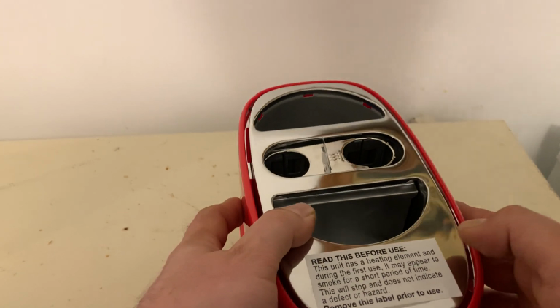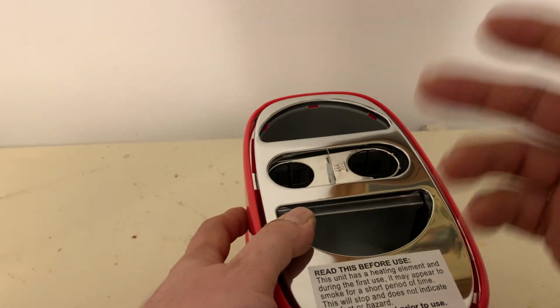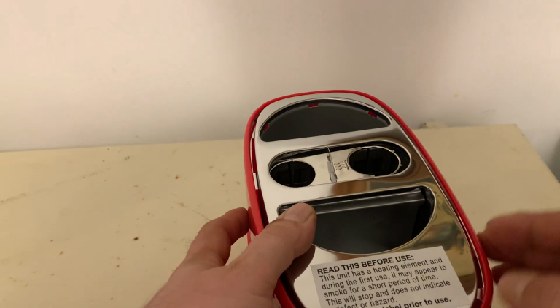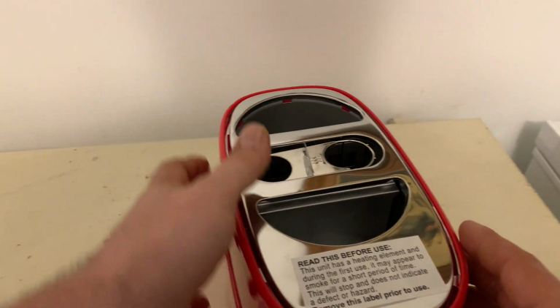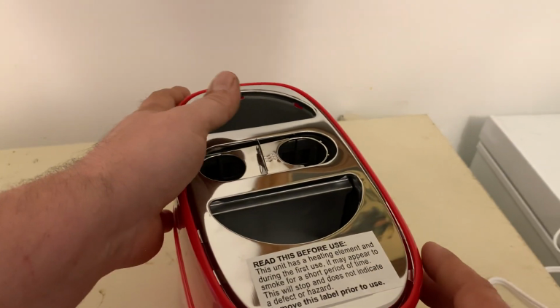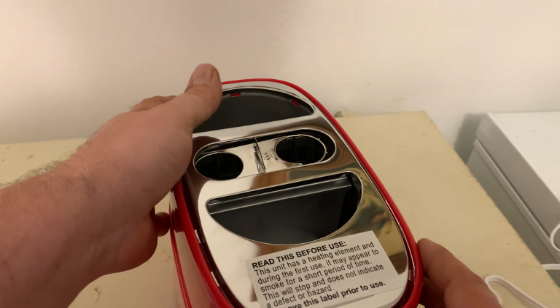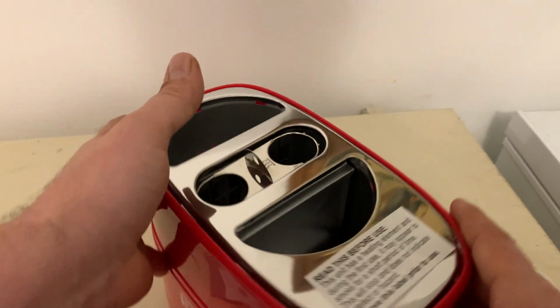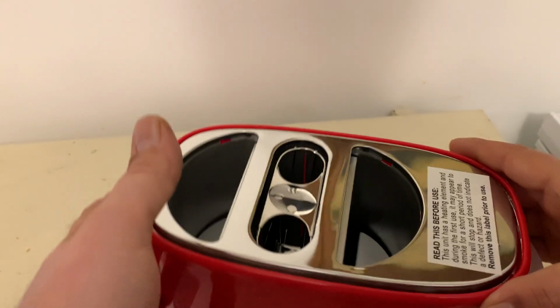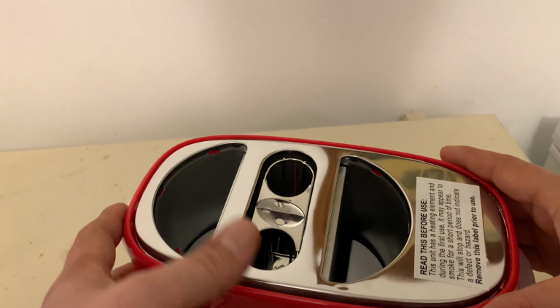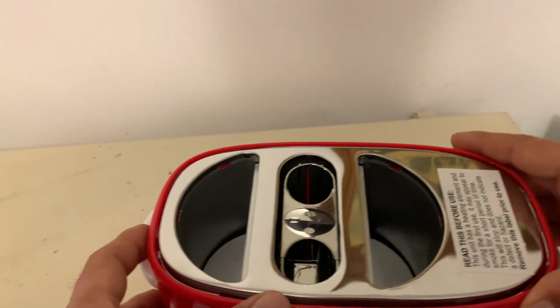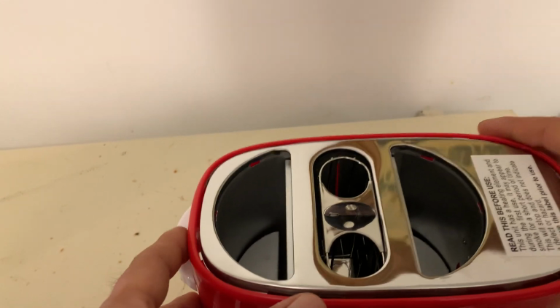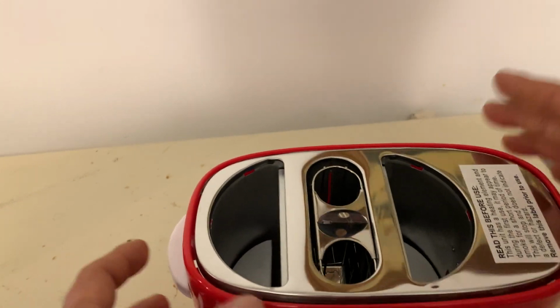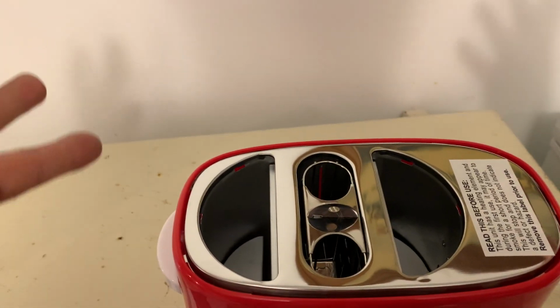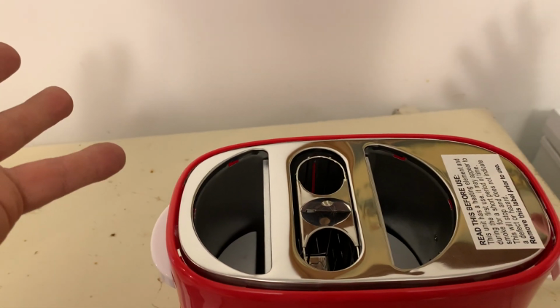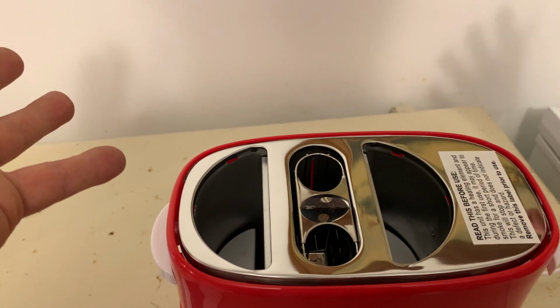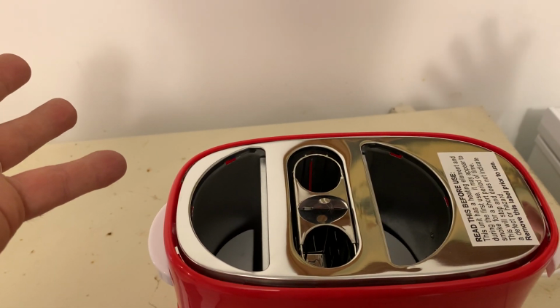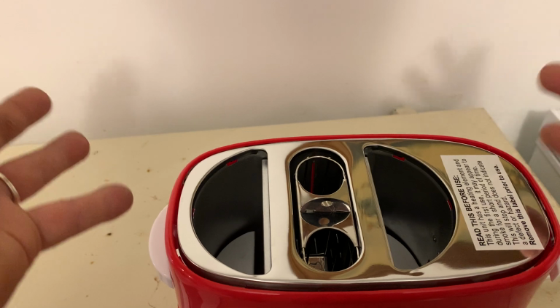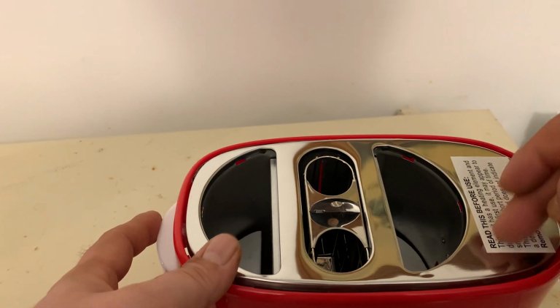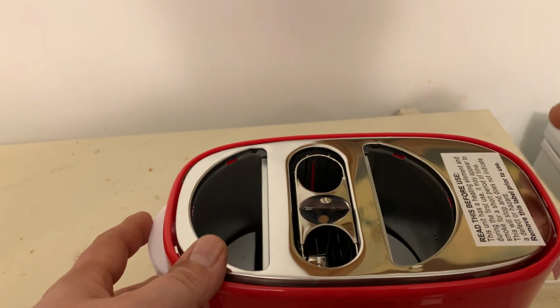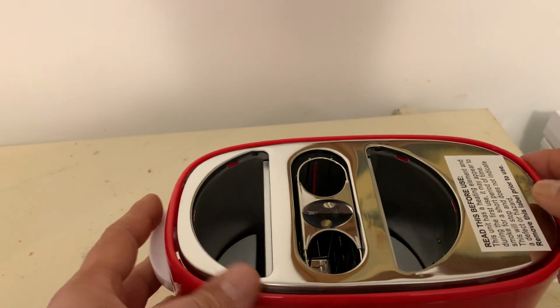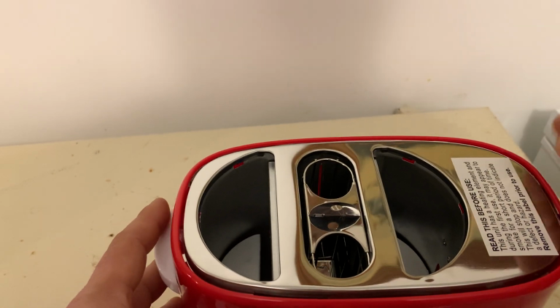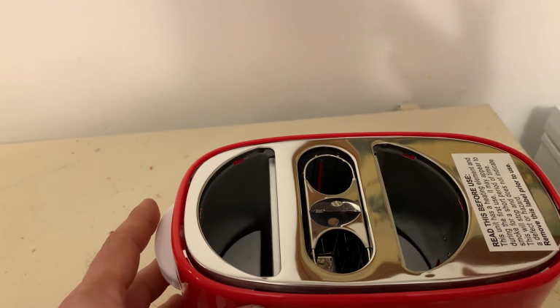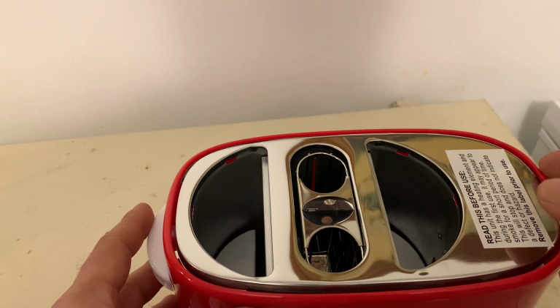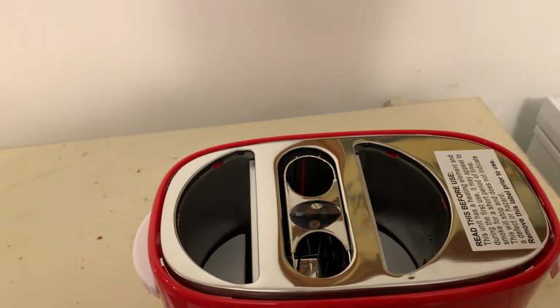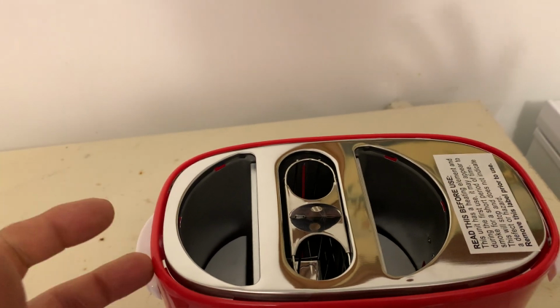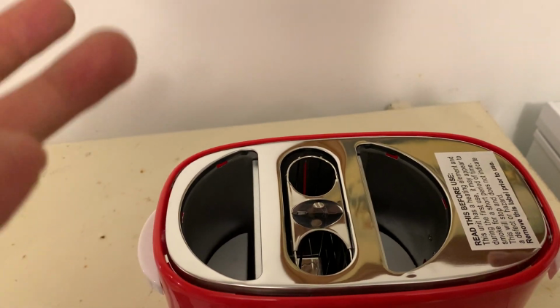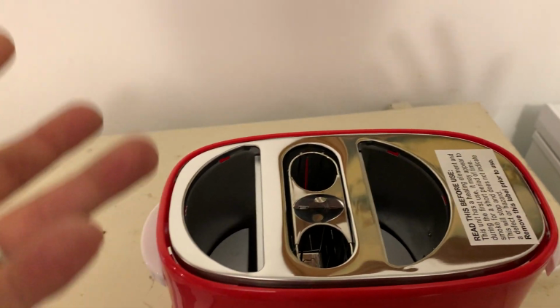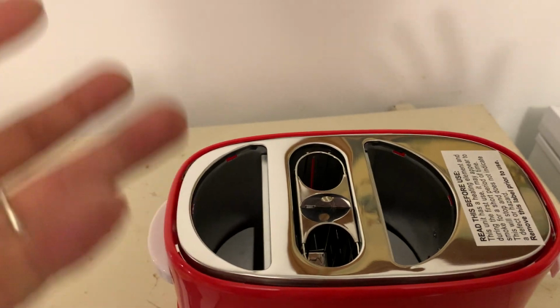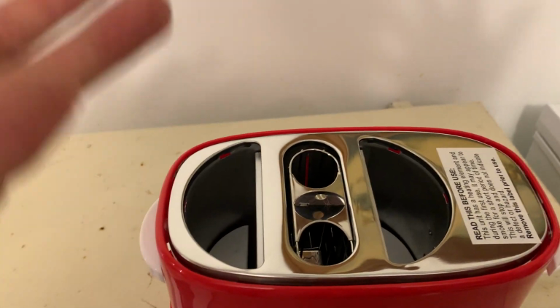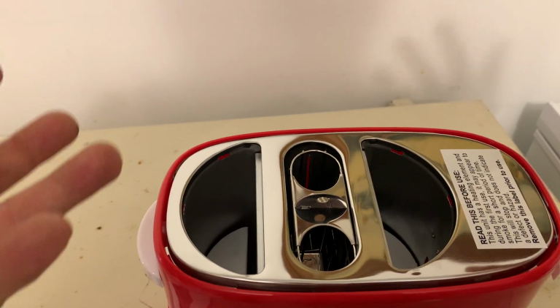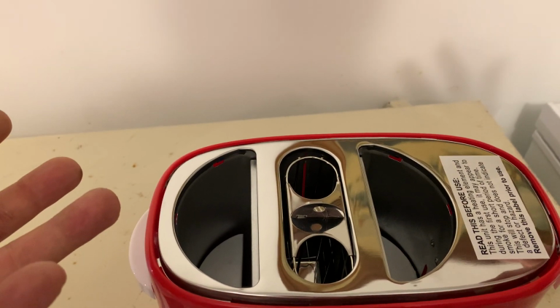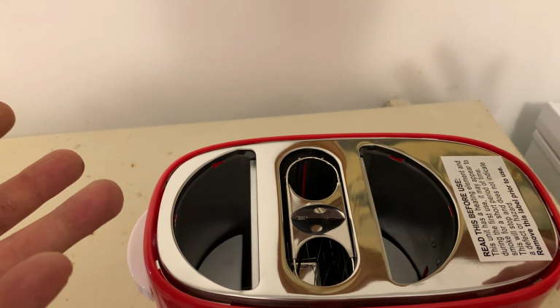So you remove your label after the first use. If it smokes right away when you get it, don't worry about it — it says right there that's nothing to worry about, that's normal, because it's brand new. It's just heating up for the first time.